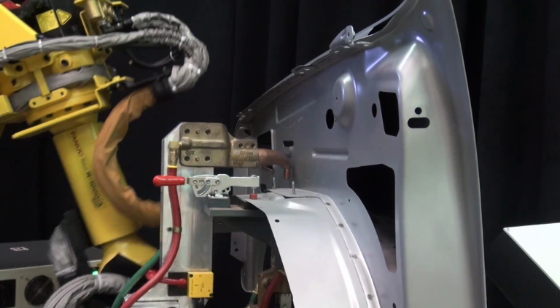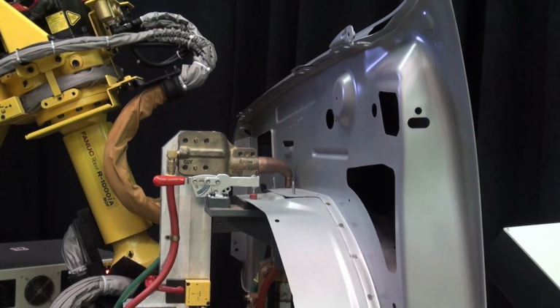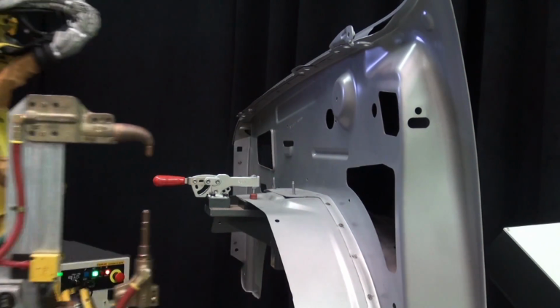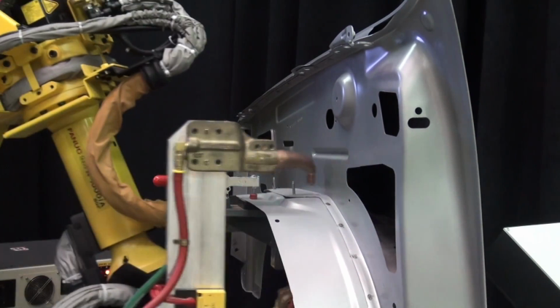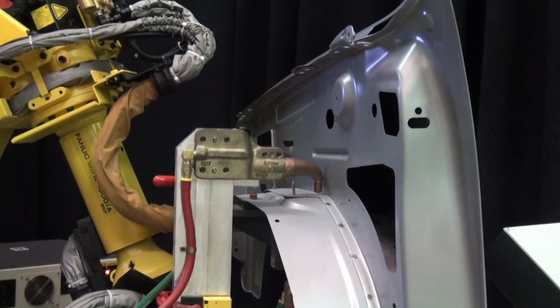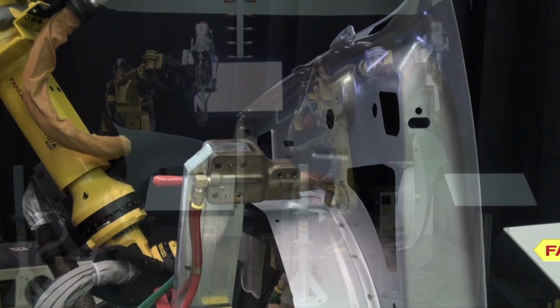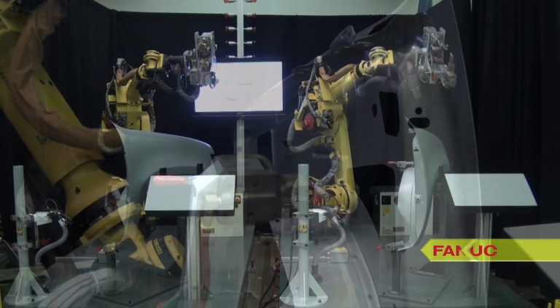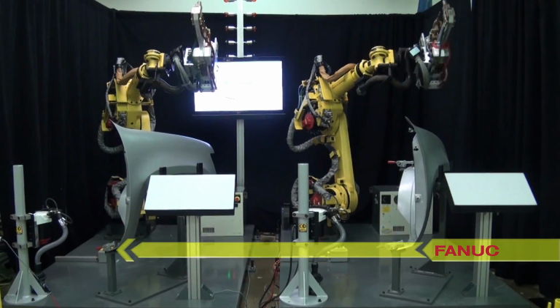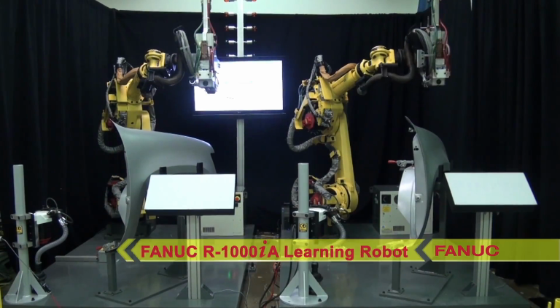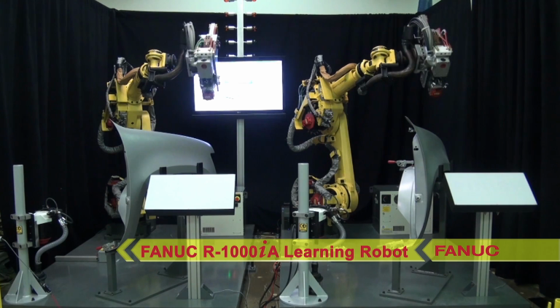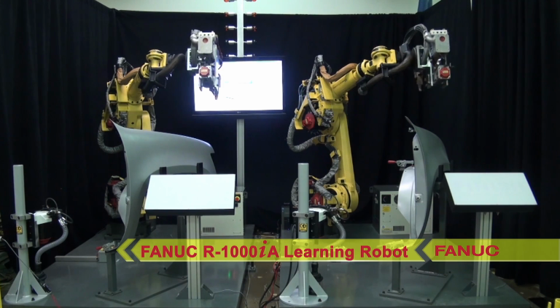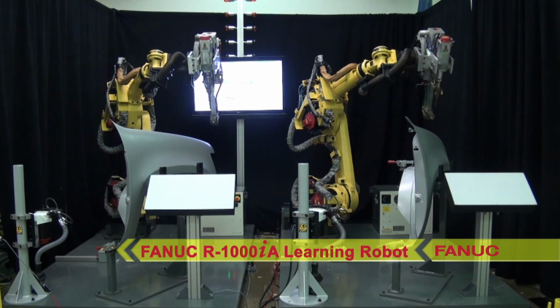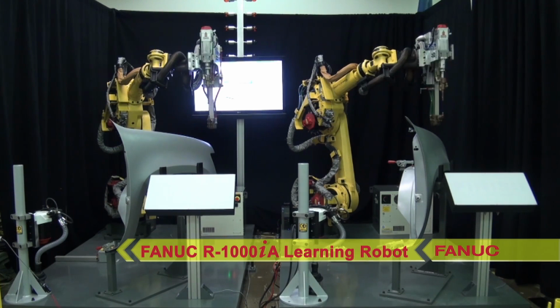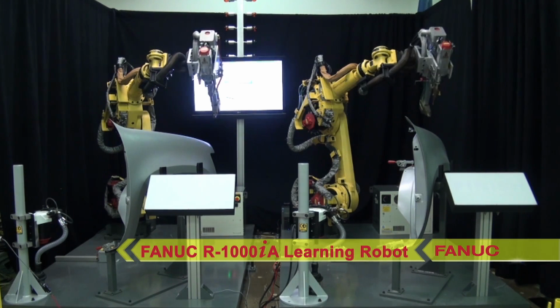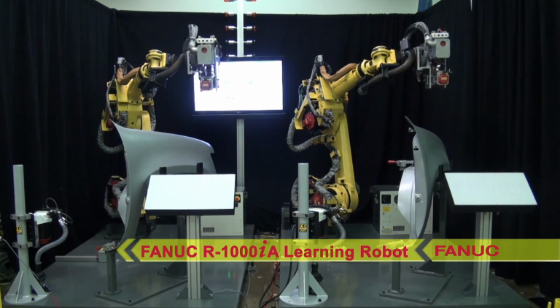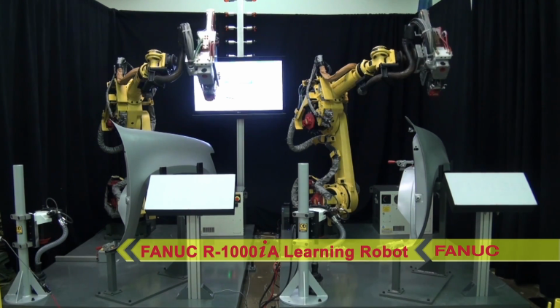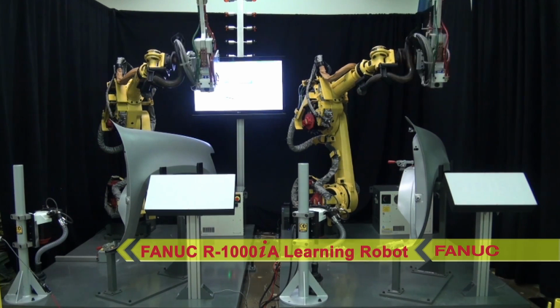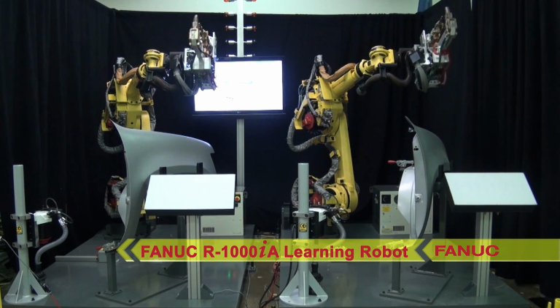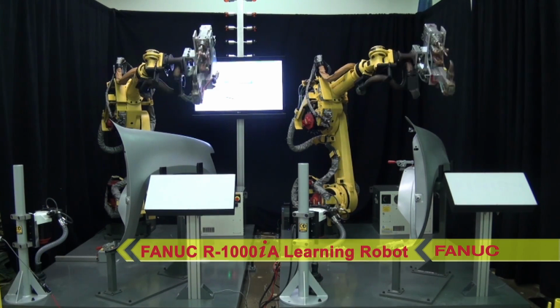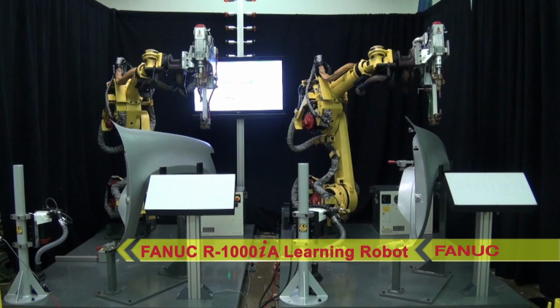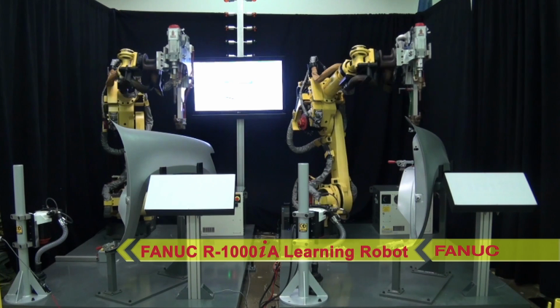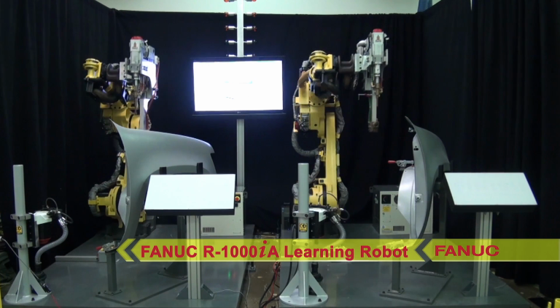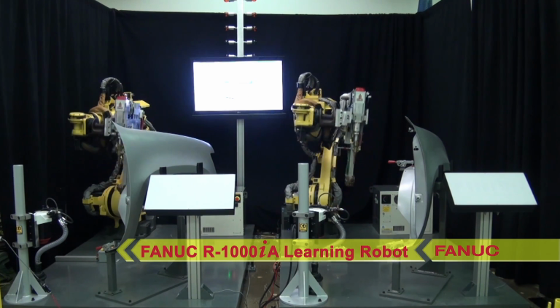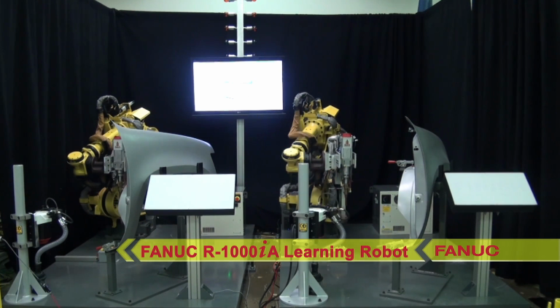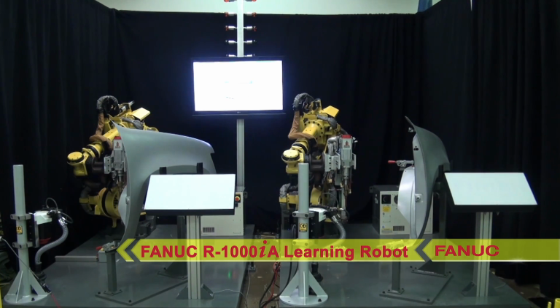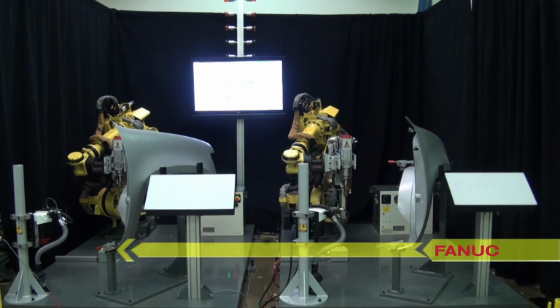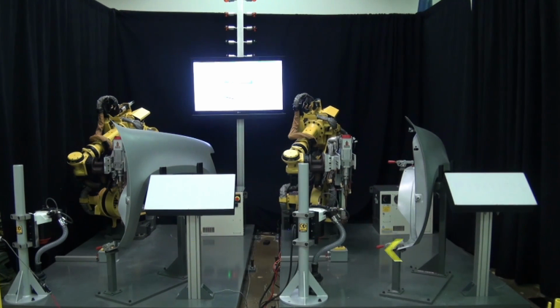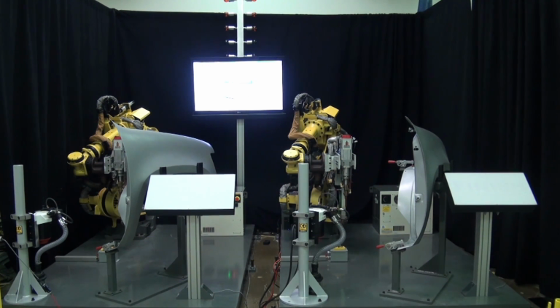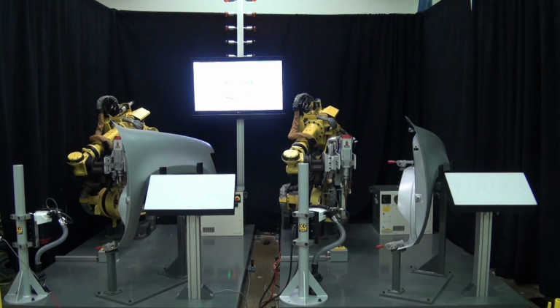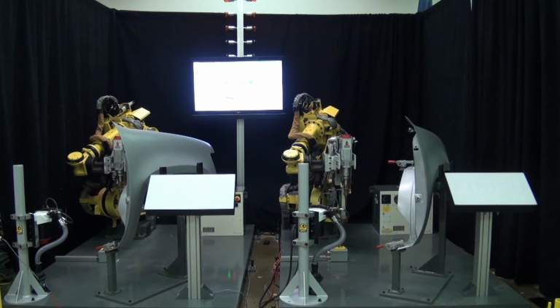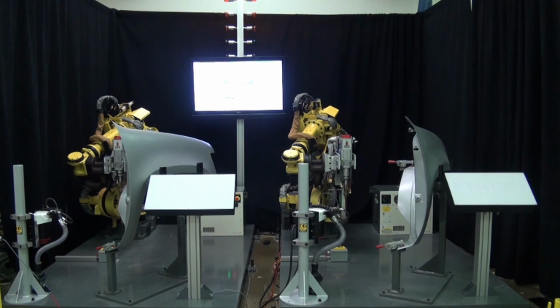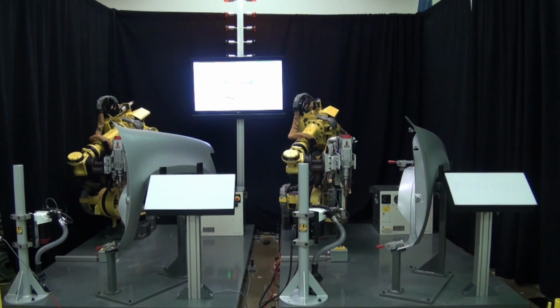In this video demonstration of the FANUC learning robot, a FANUC R1000IA-80F learning robot on the right competes with a standard R1000IA-80F robot without the learning capability on the left.